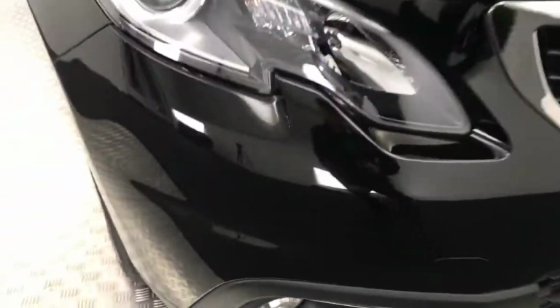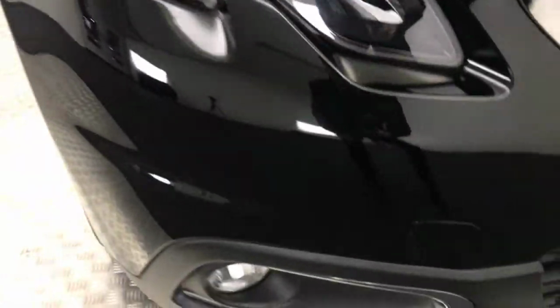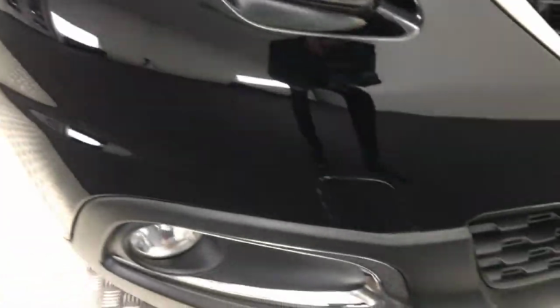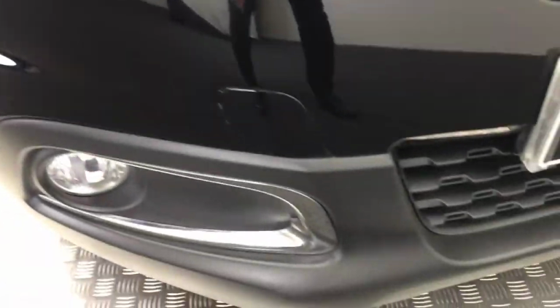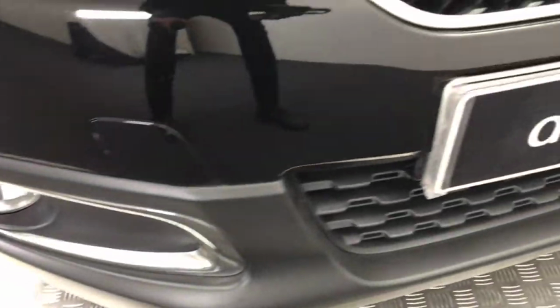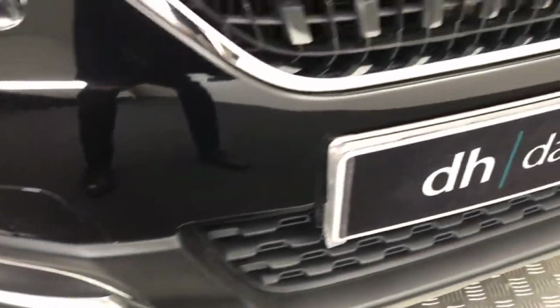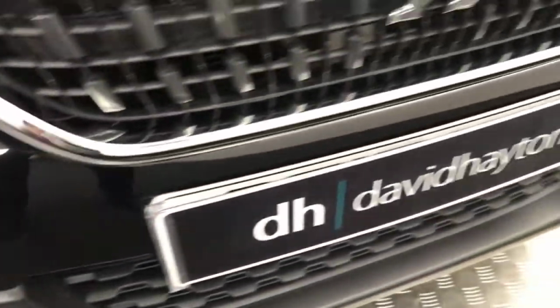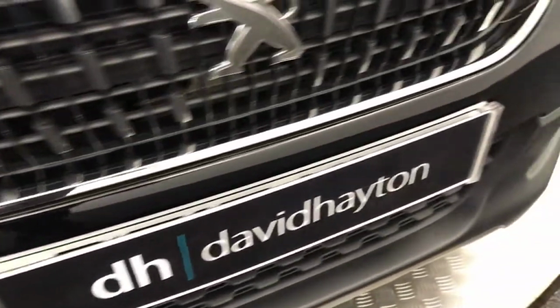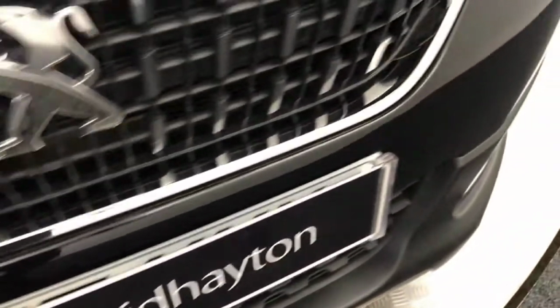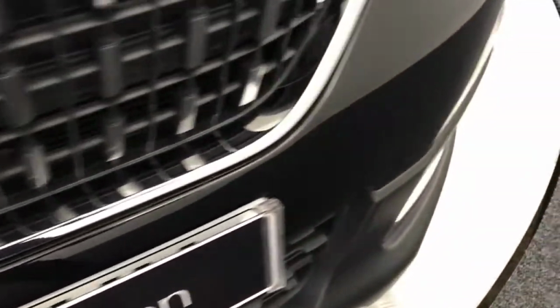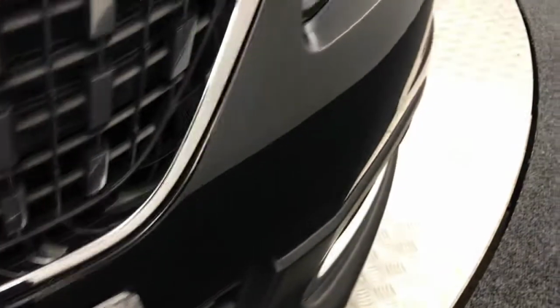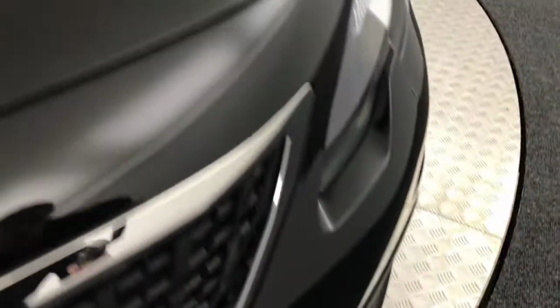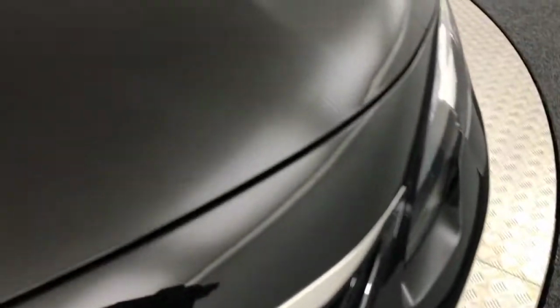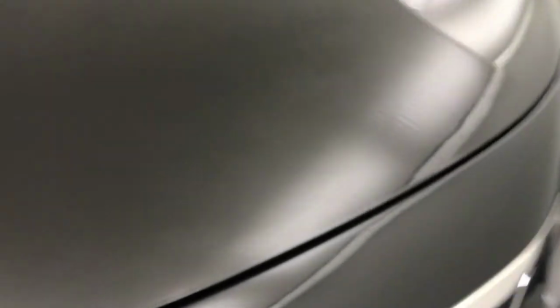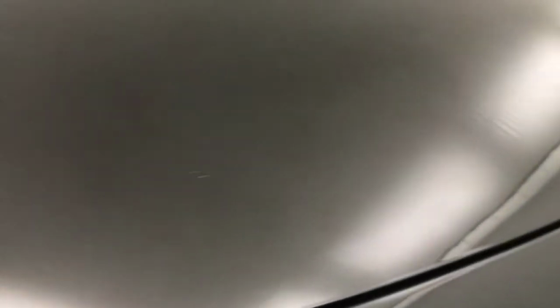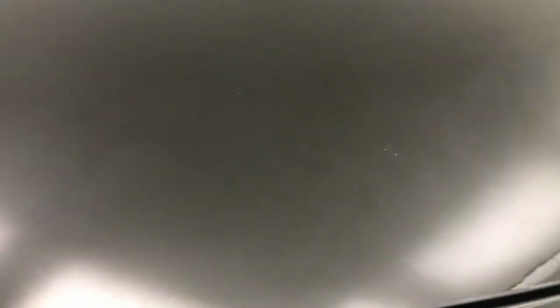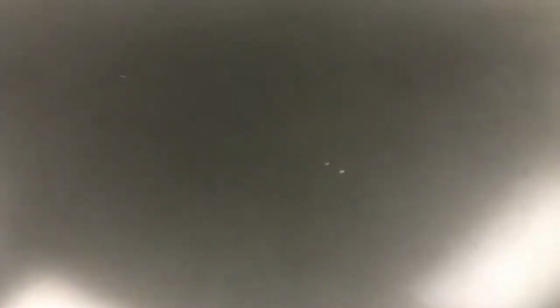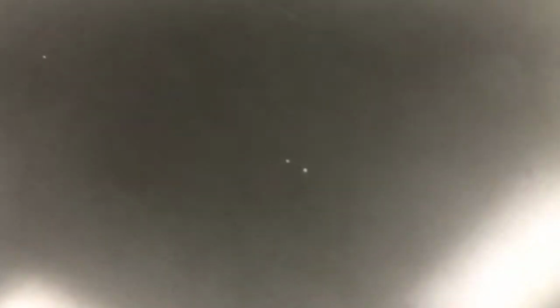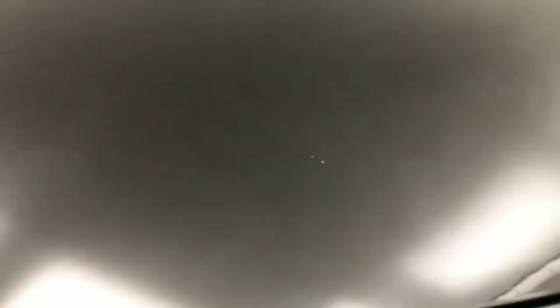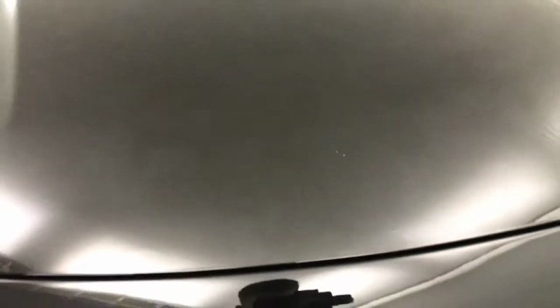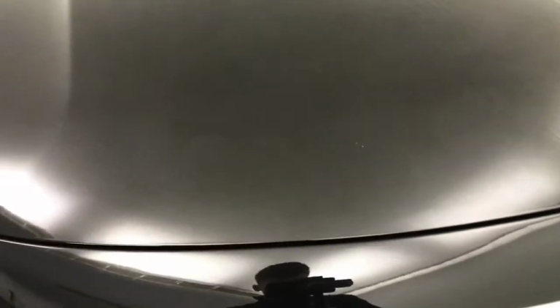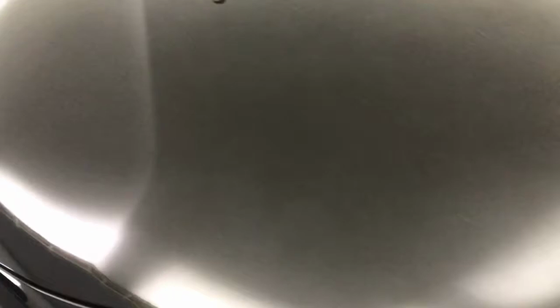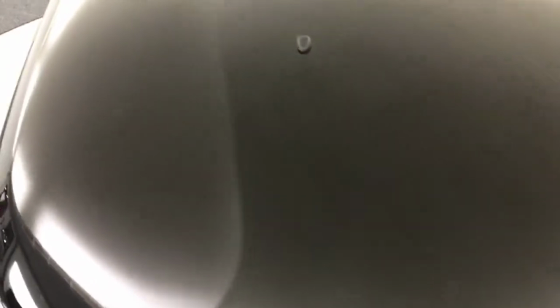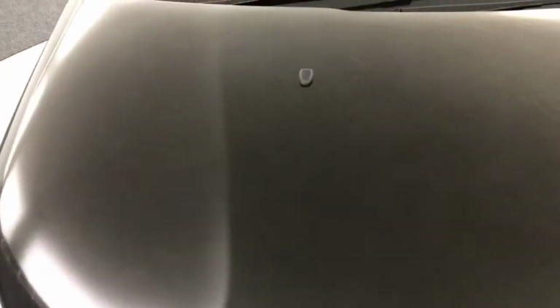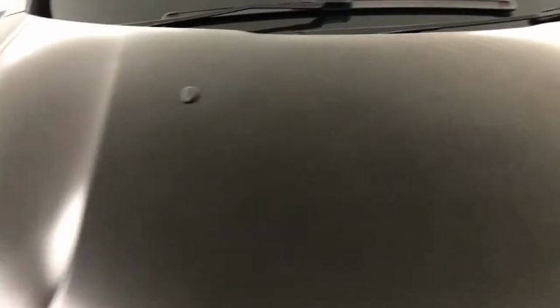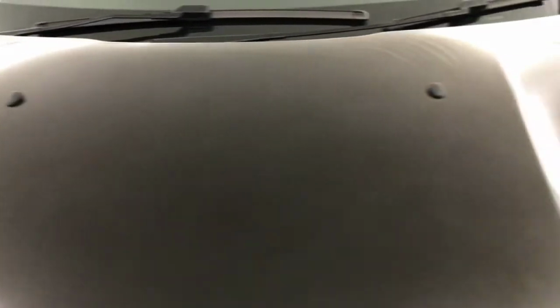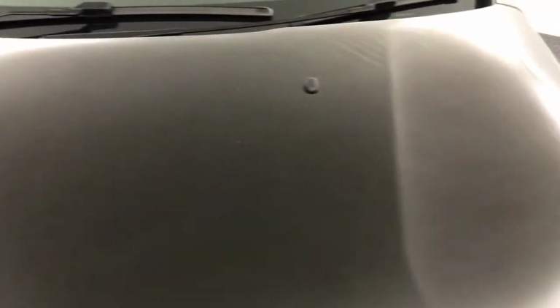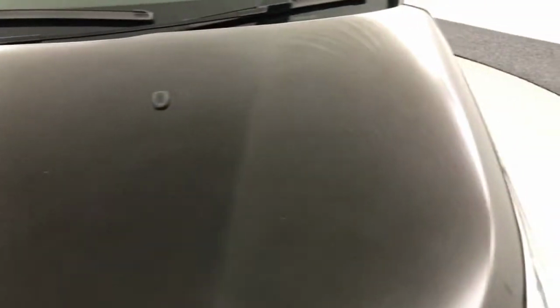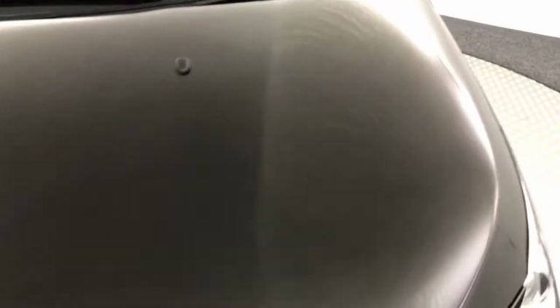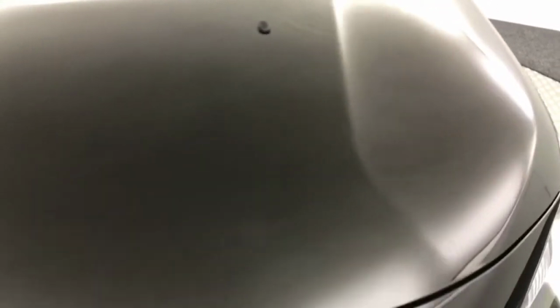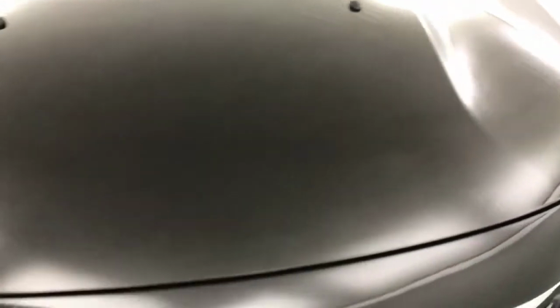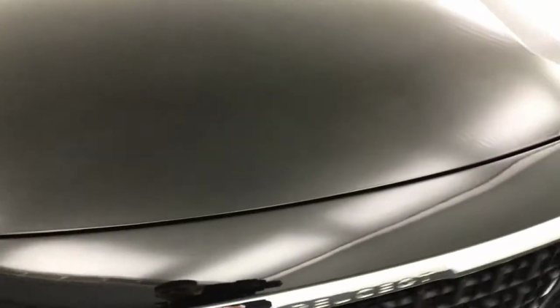Coming down the front here you can see the front bumper is very very tidy. The bonnet has tiny little stone chips but they're barely noticeable, so it is a very clean car.